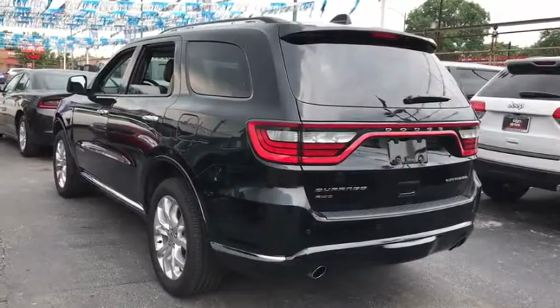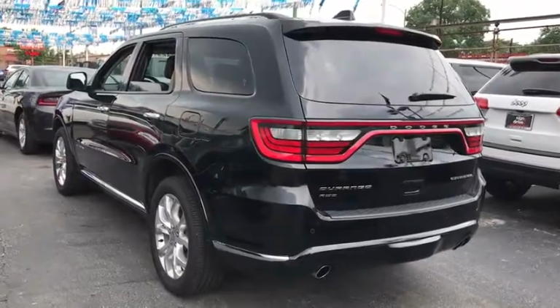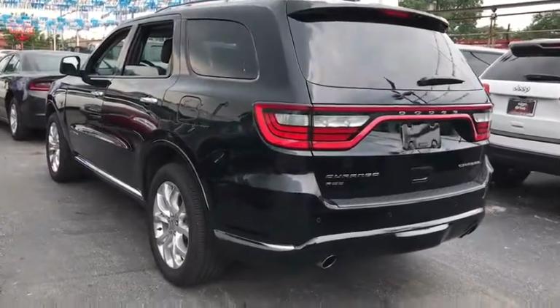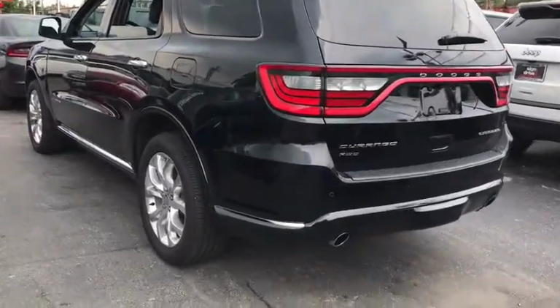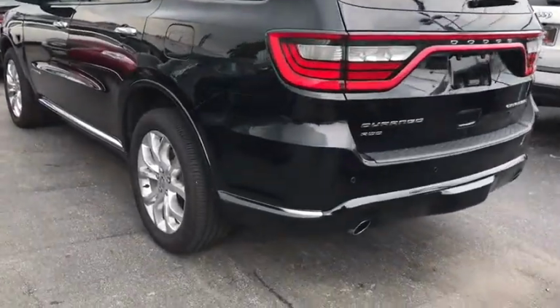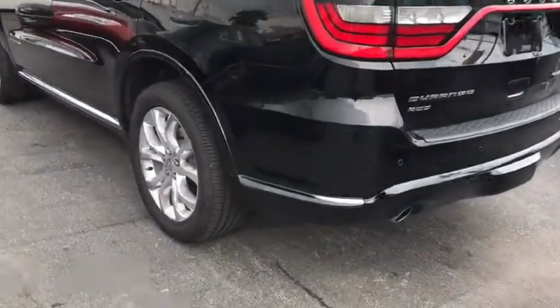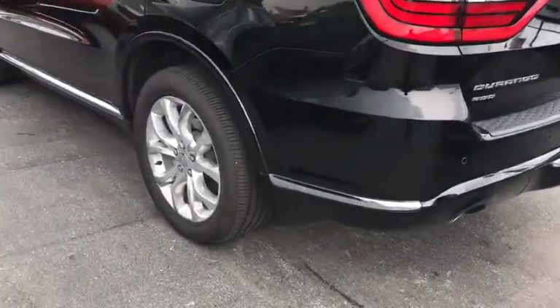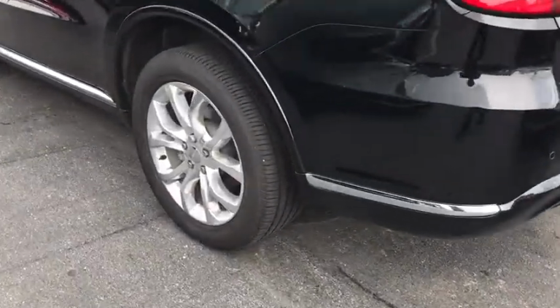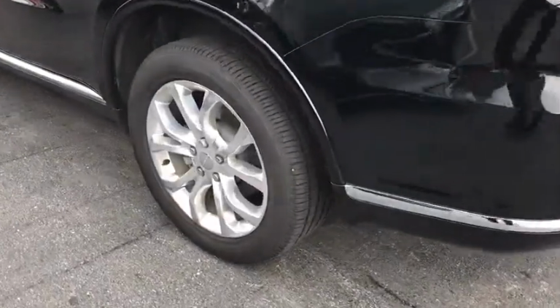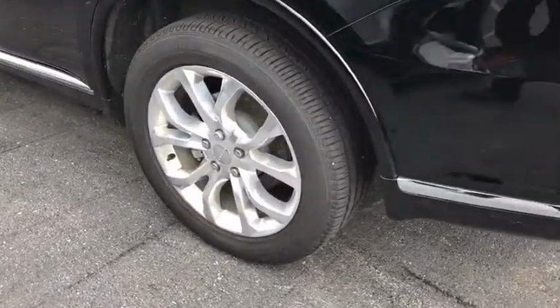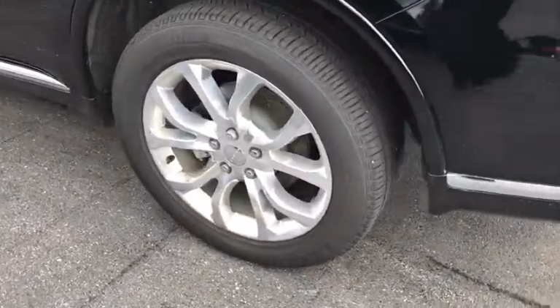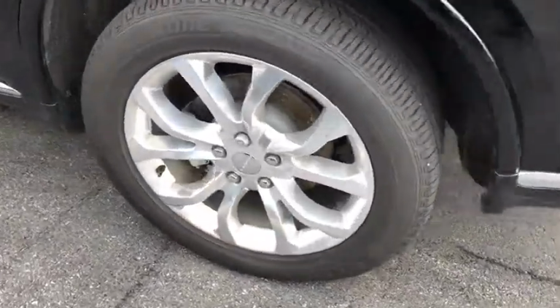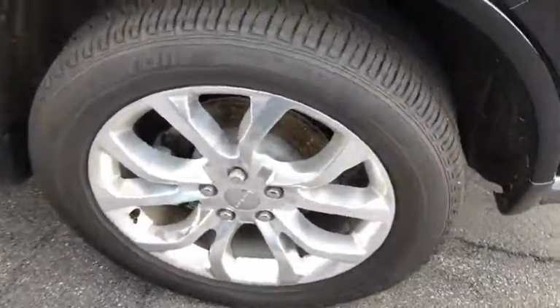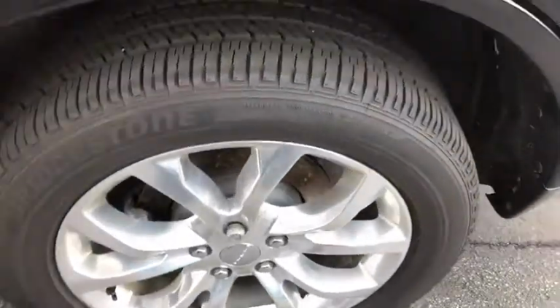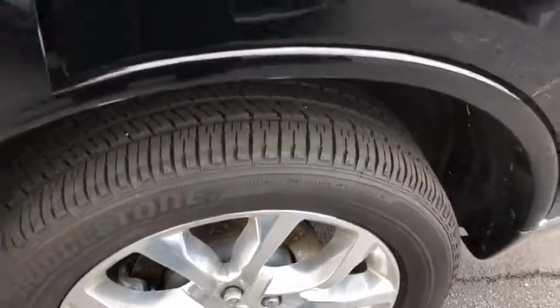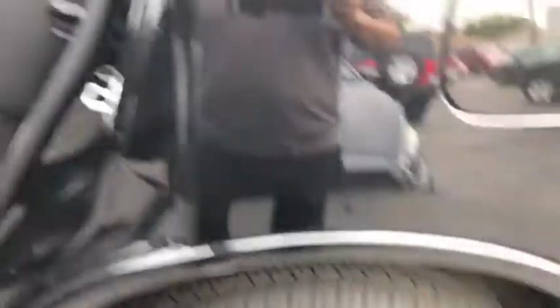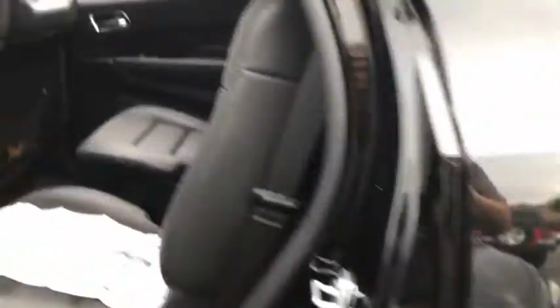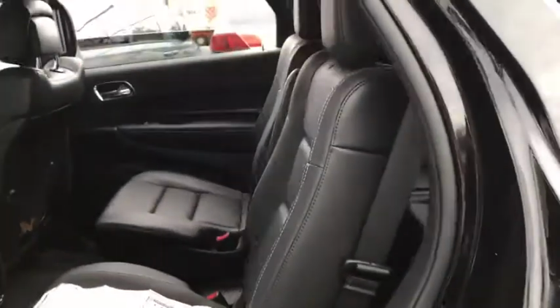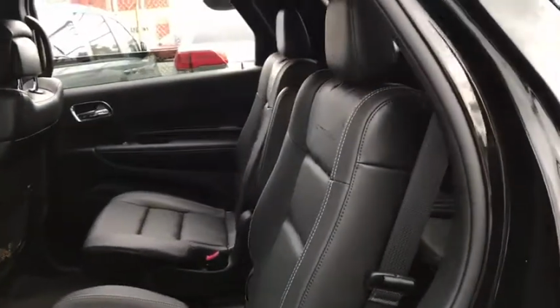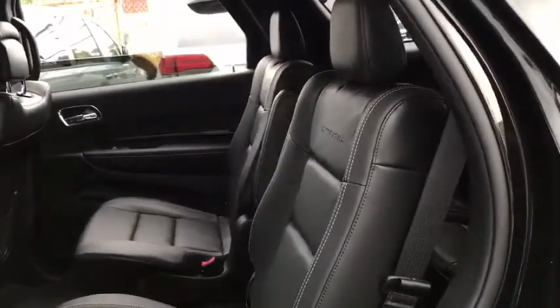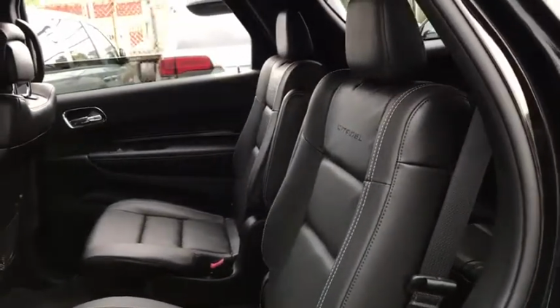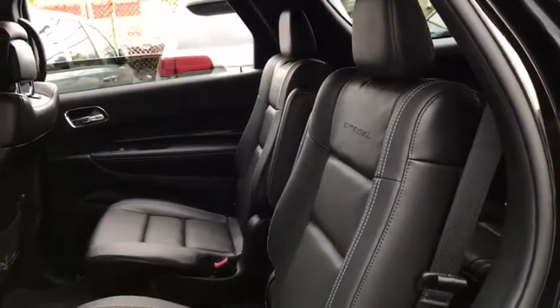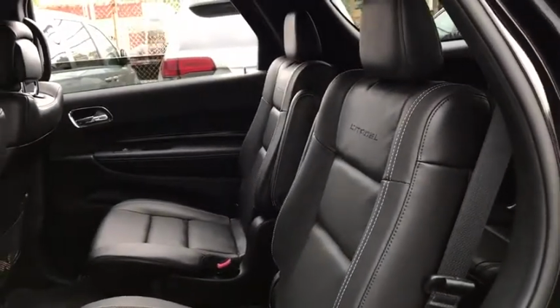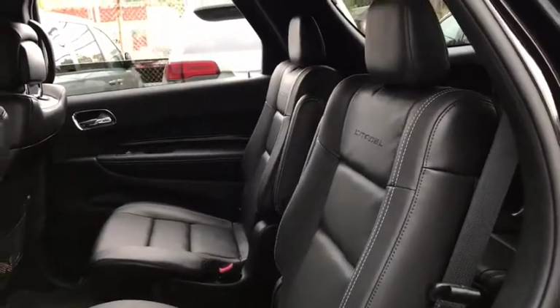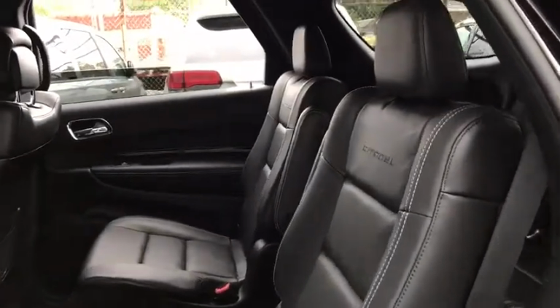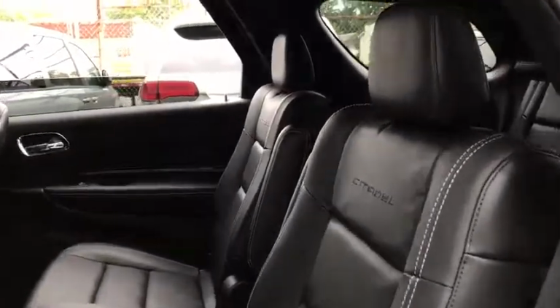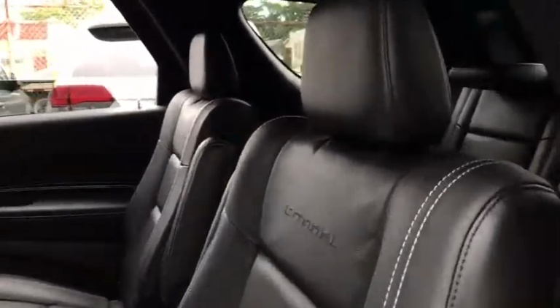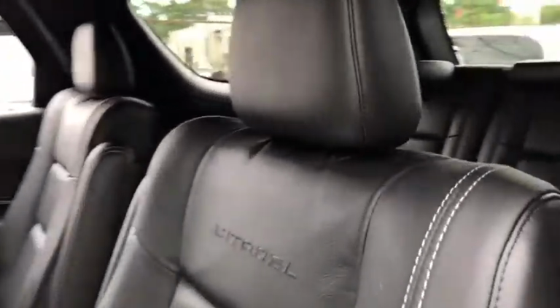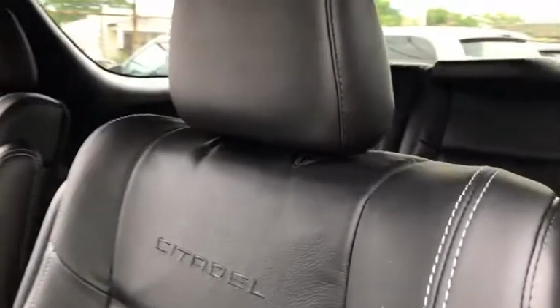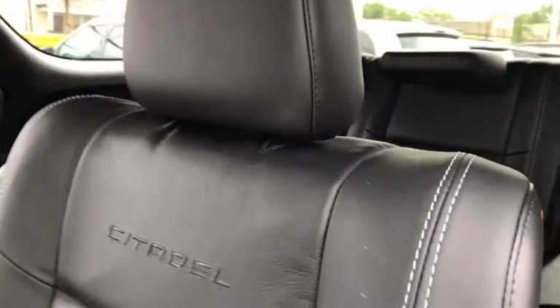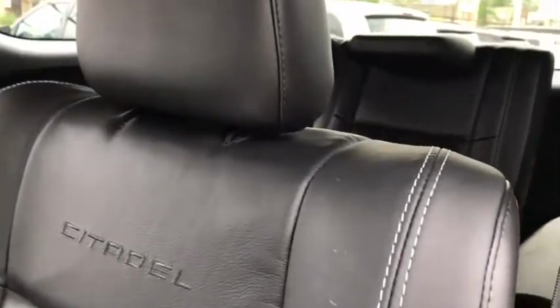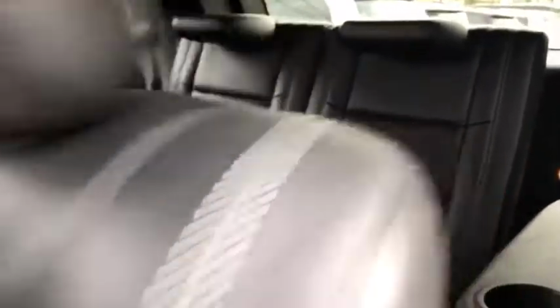Power lift gate, backup camera, all-wheel drive, Bluetooth, leather-wrapped steering wheel, power steering, adjustable steering wheel, keyless start, cruise control, auto-dimming rearview mirror, aluminum wheels.